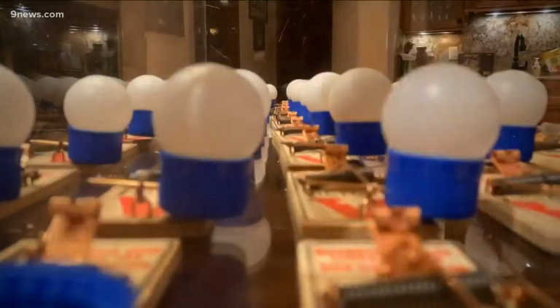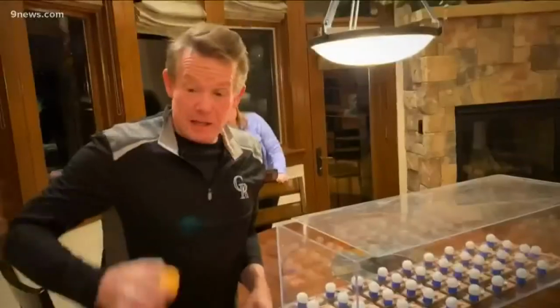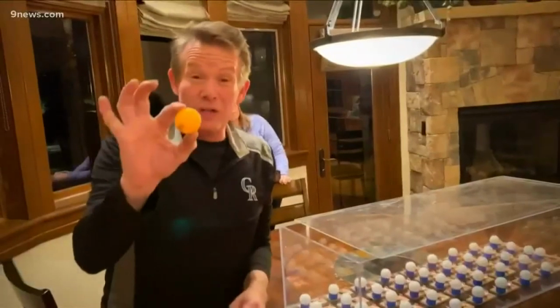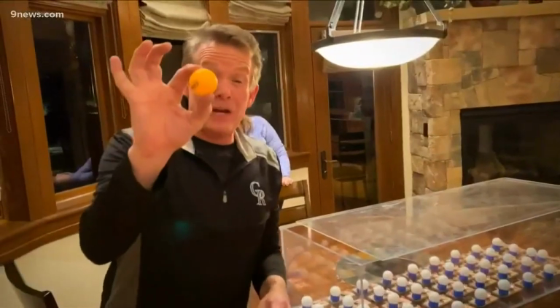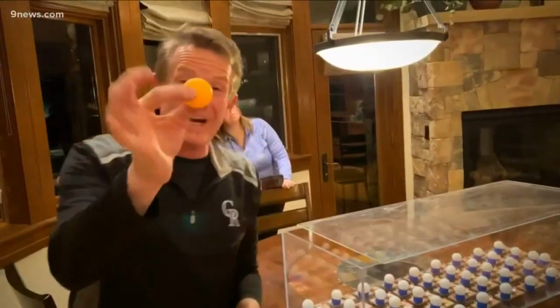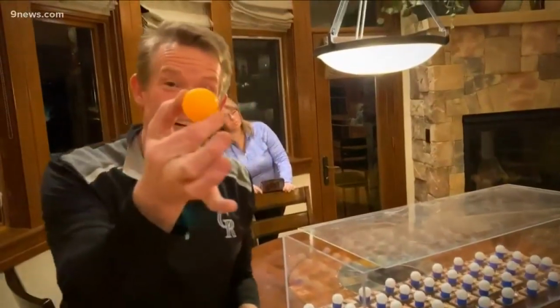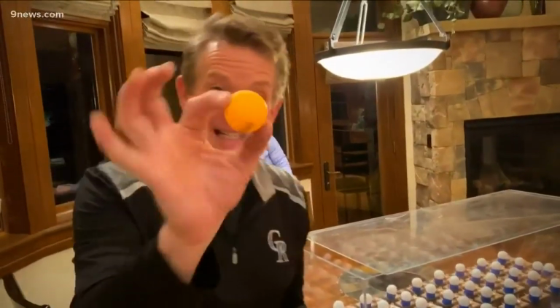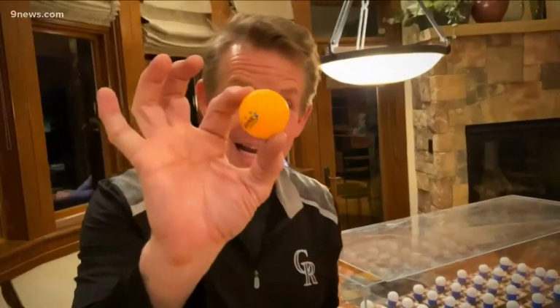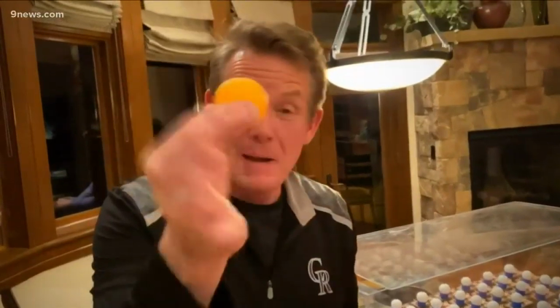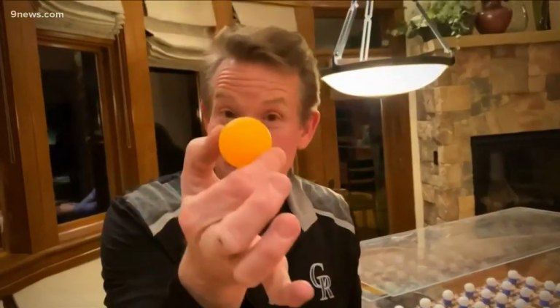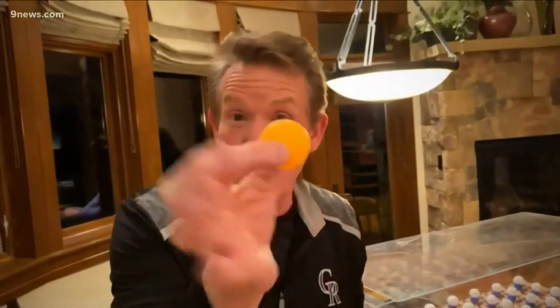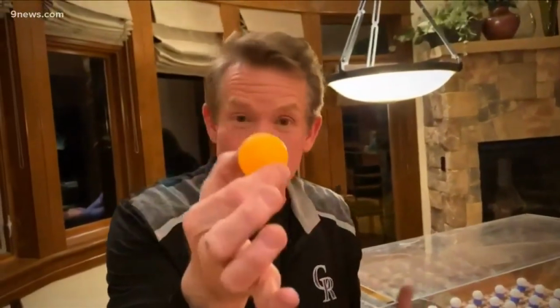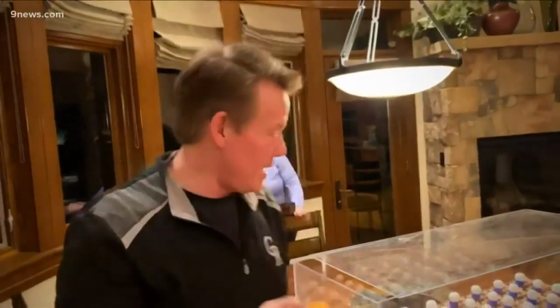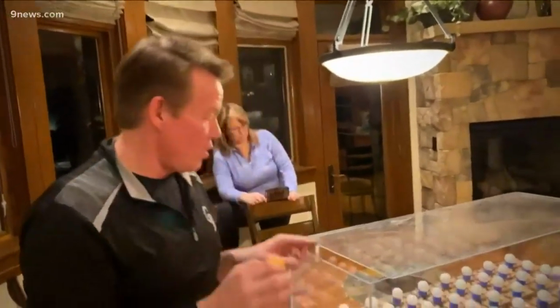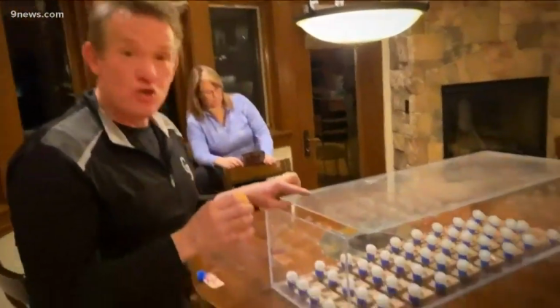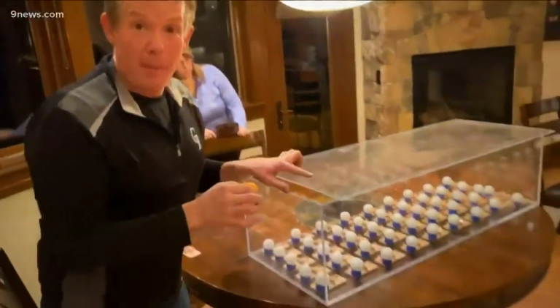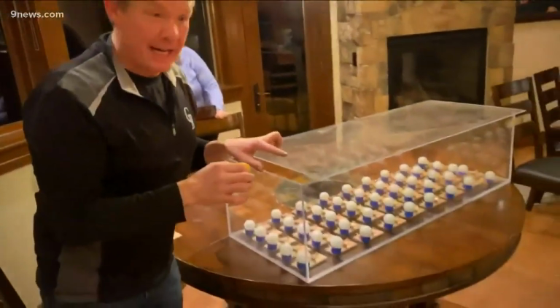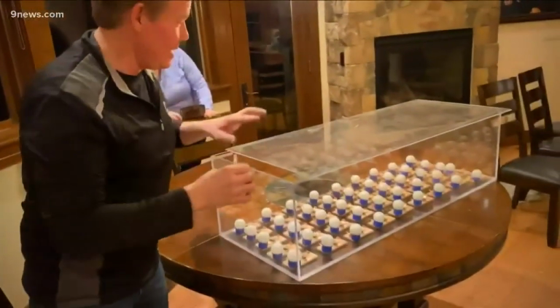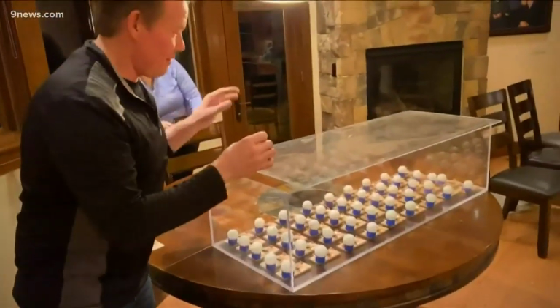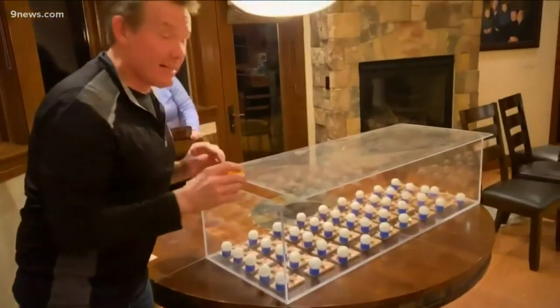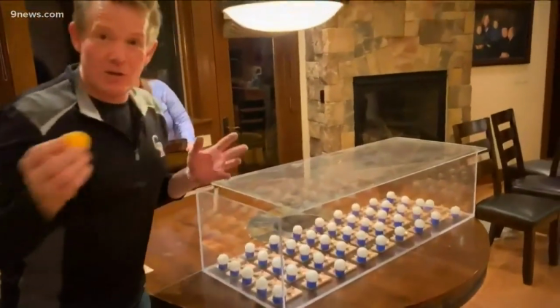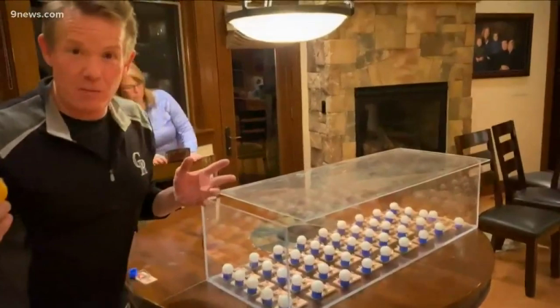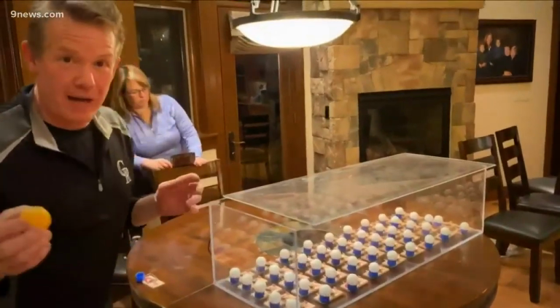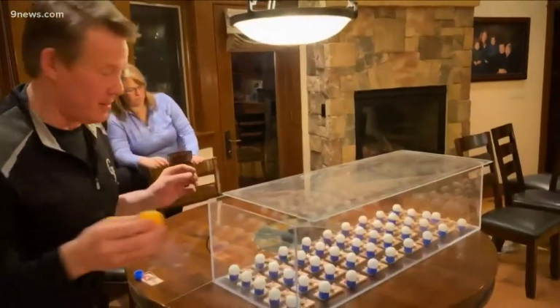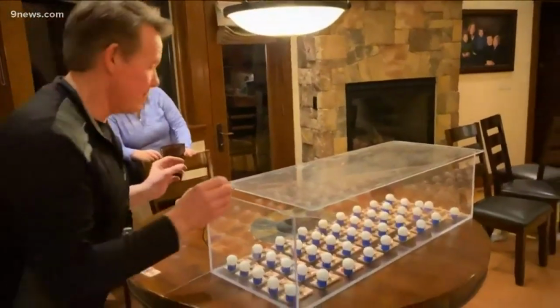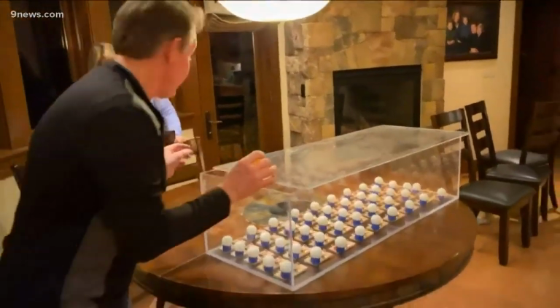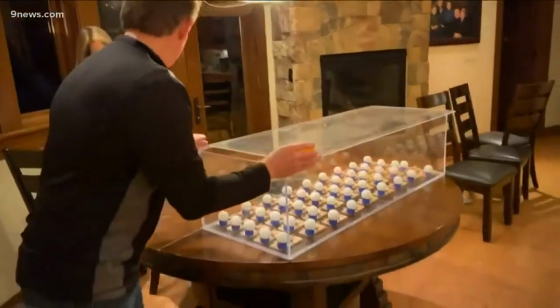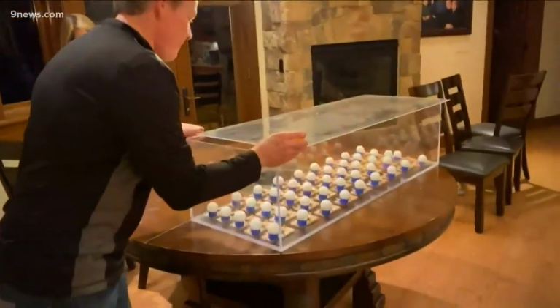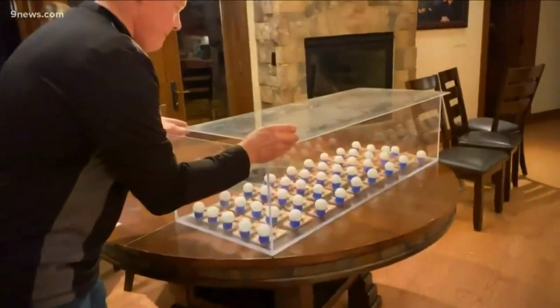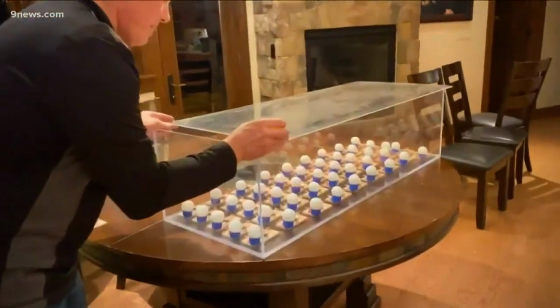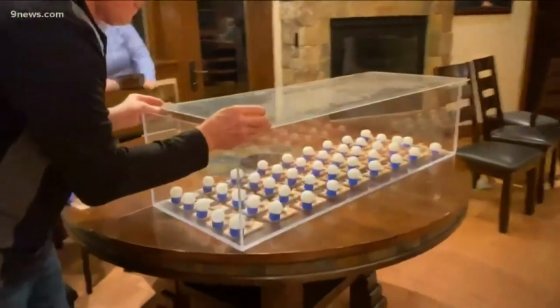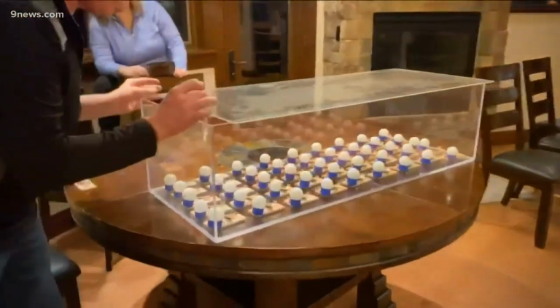The goal is to take one infected ping pong ball, drop it in with everybody this close together, and watch what happens. Ready? Watch.